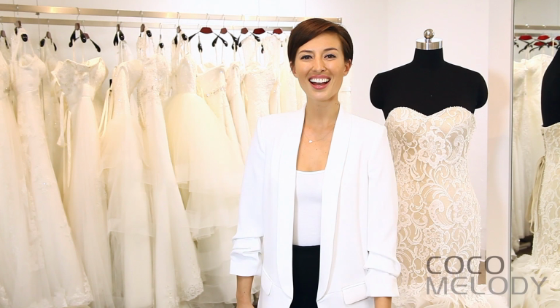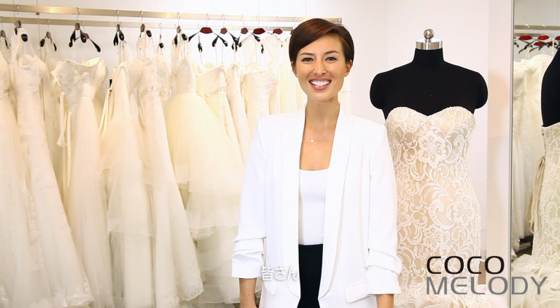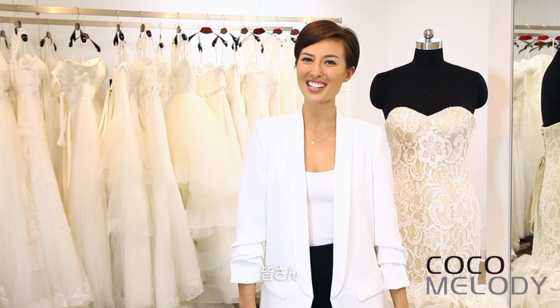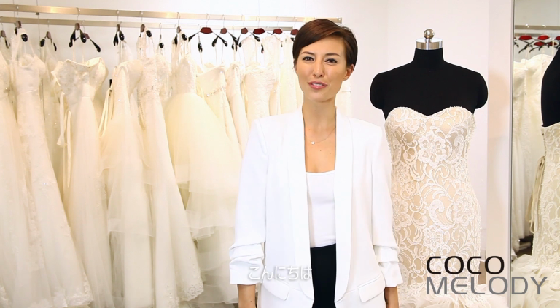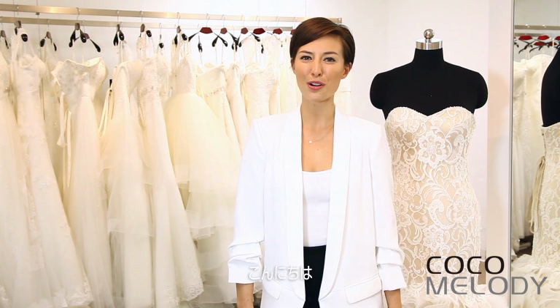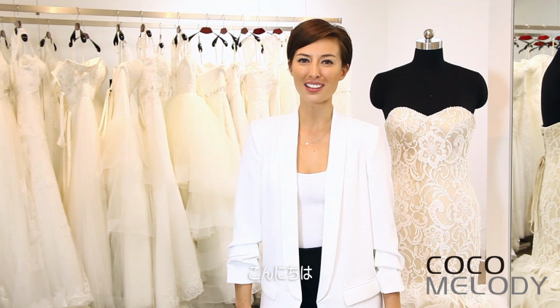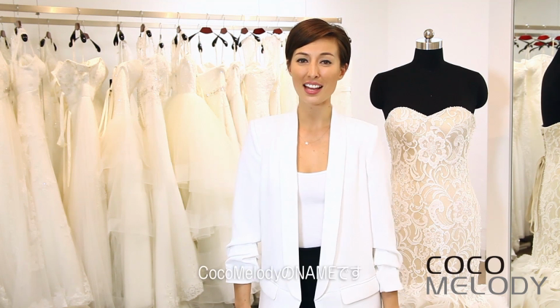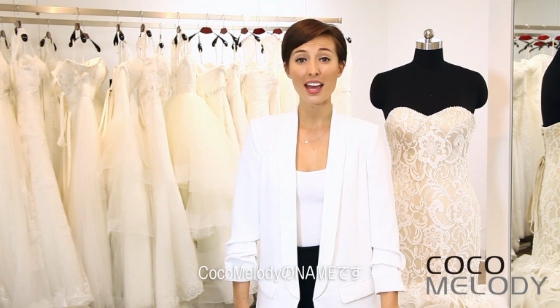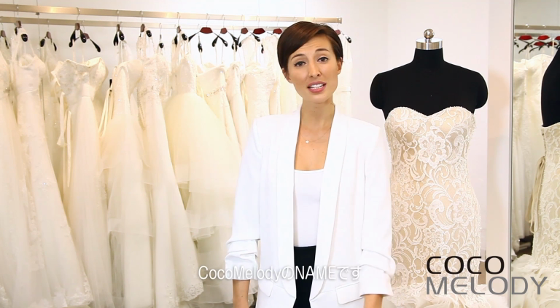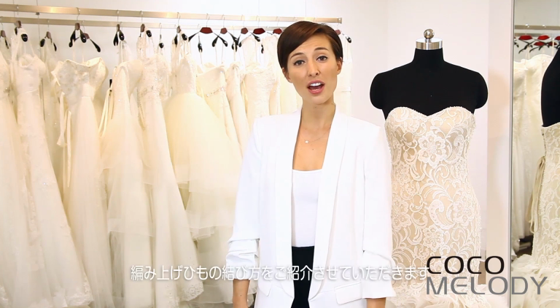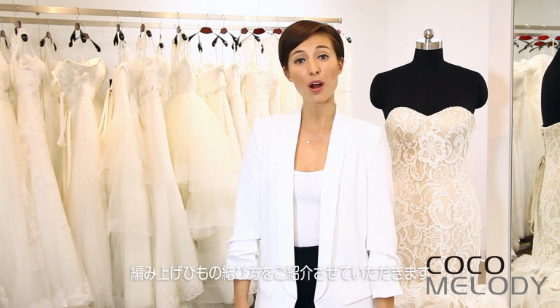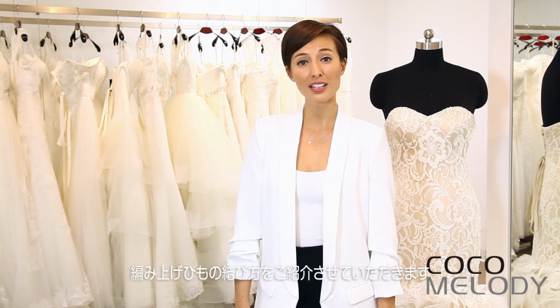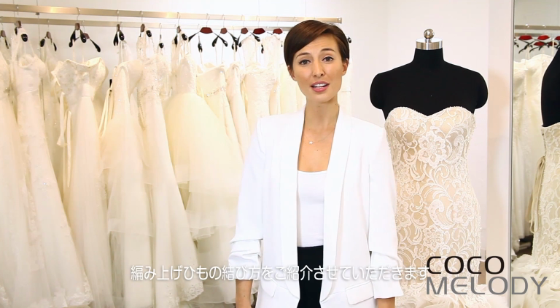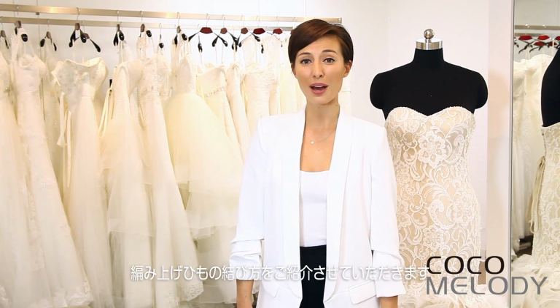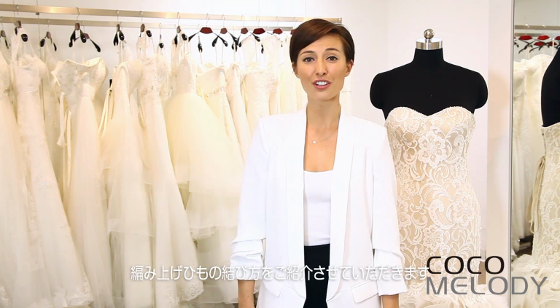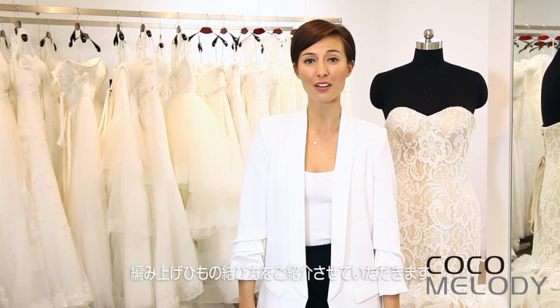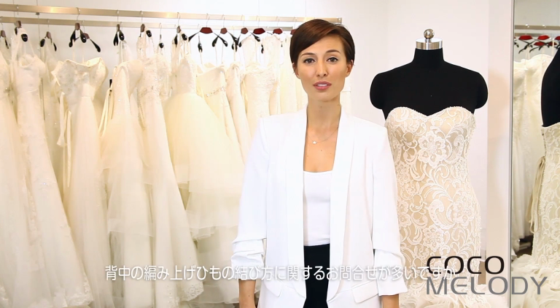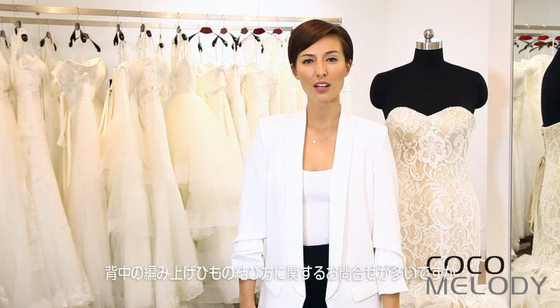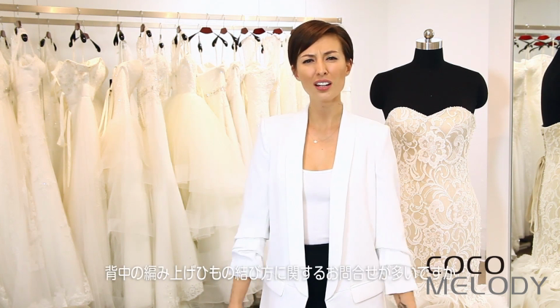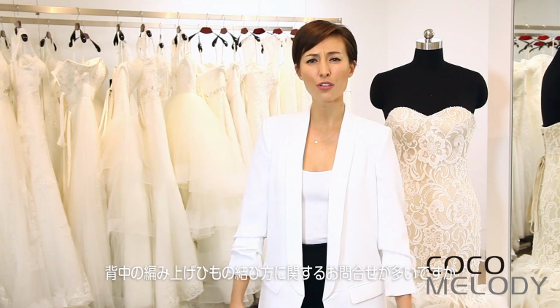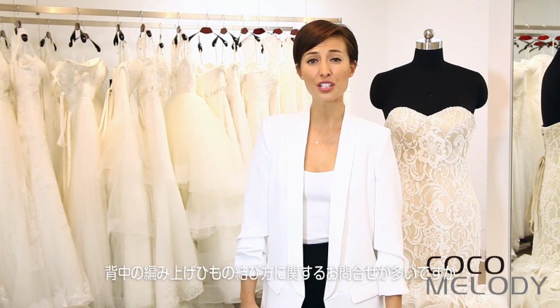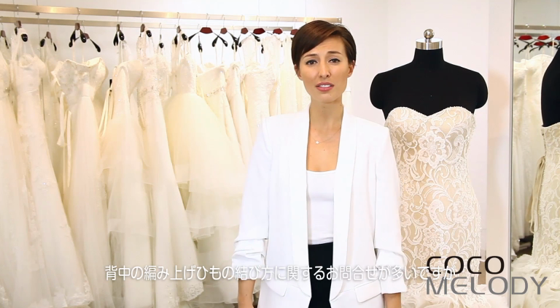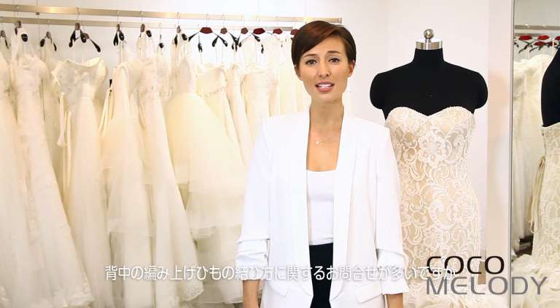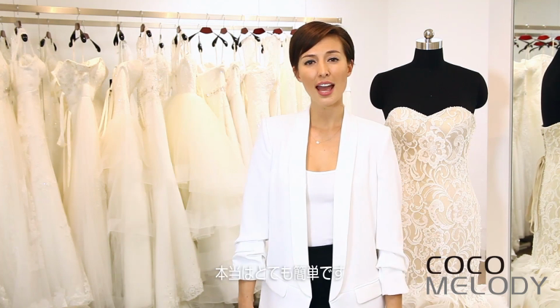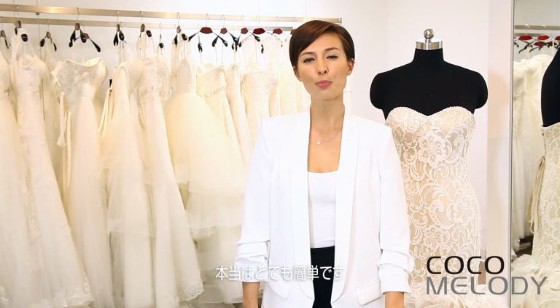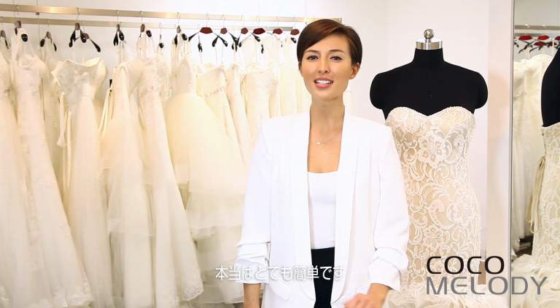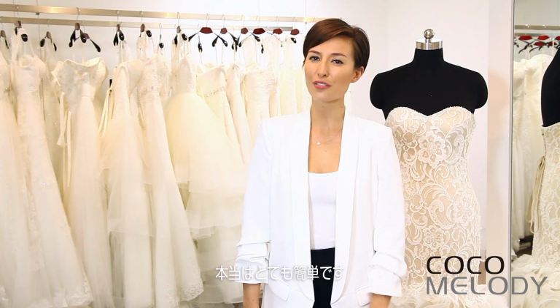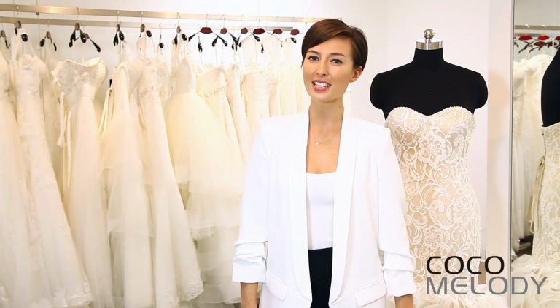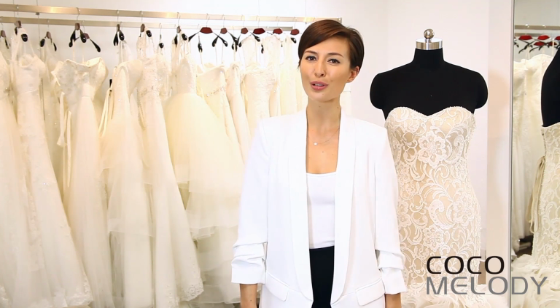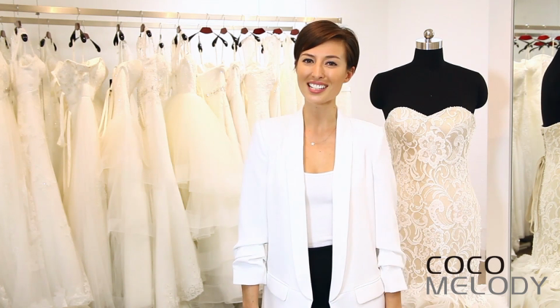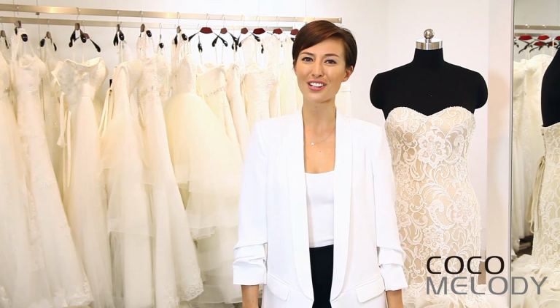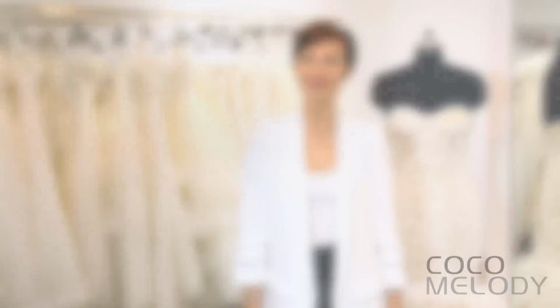Hi guys, this is Anisha from Cocoa Melody and I'm going to tell you how to properly lace up the back of your gown. We get a lot of questions about this and the process is fairly simple and easy to do.